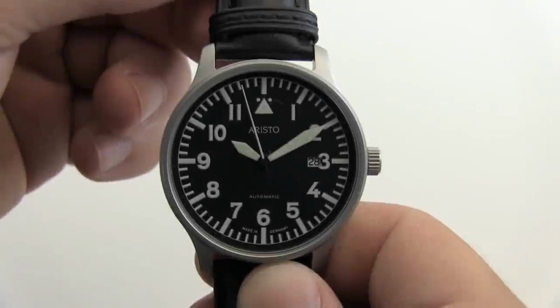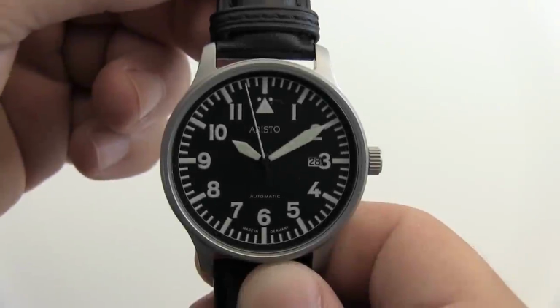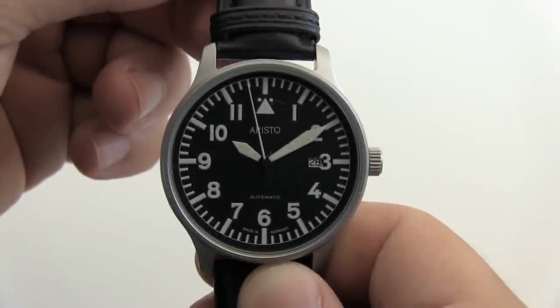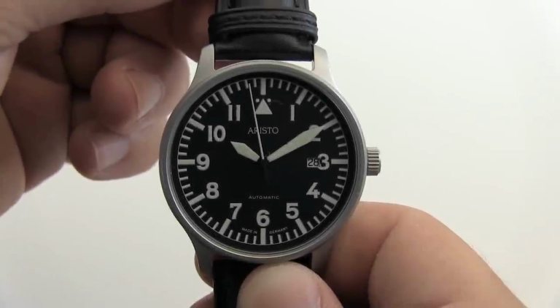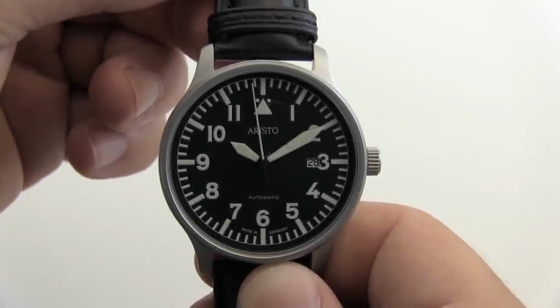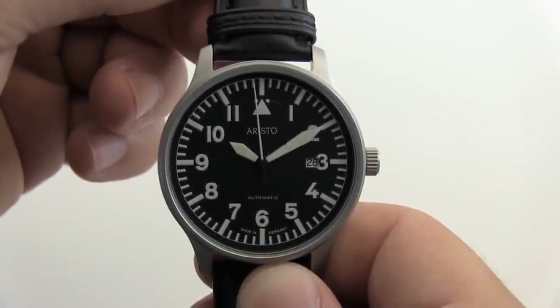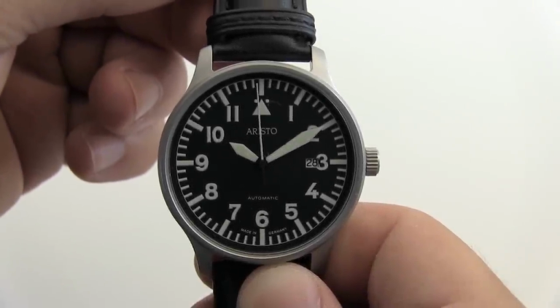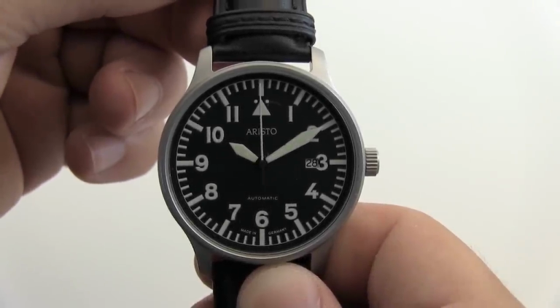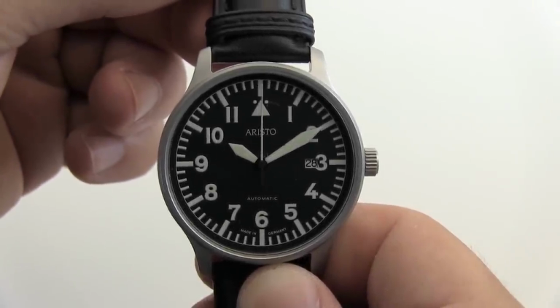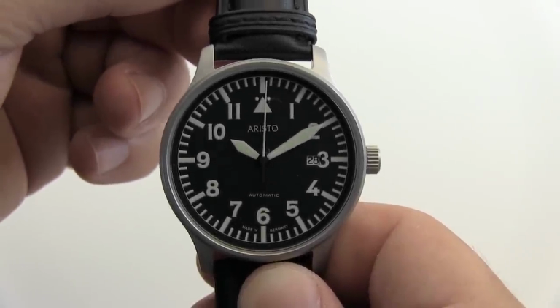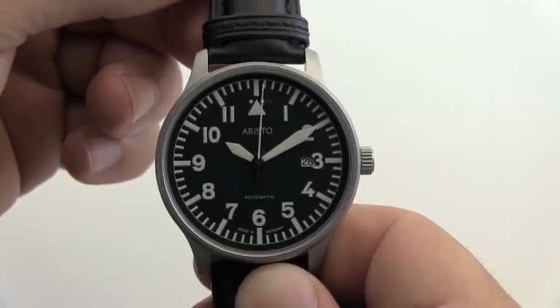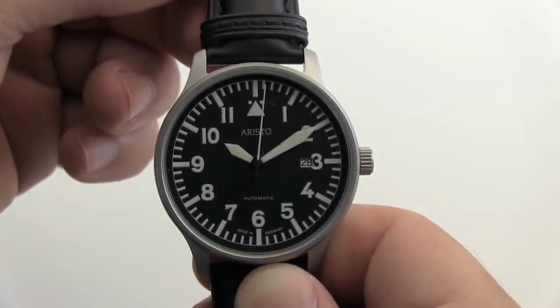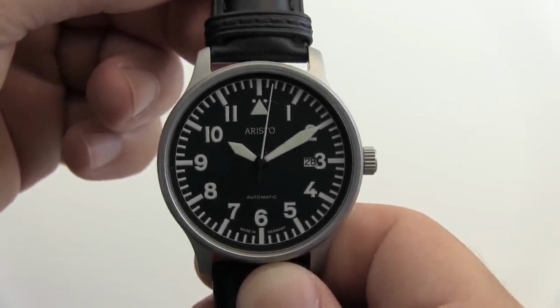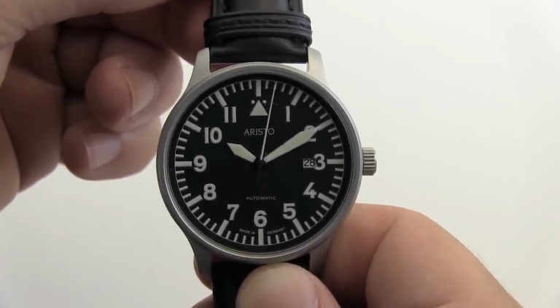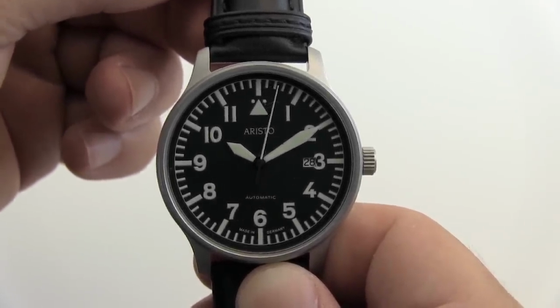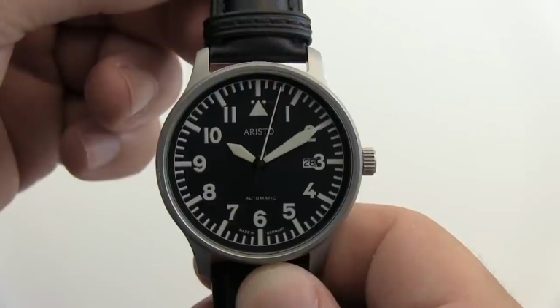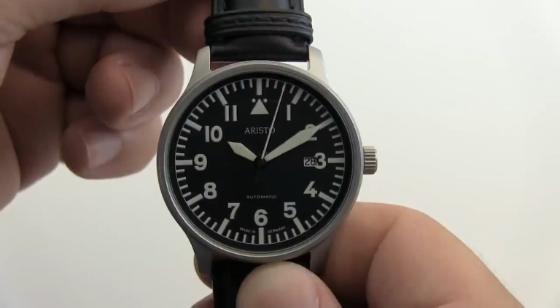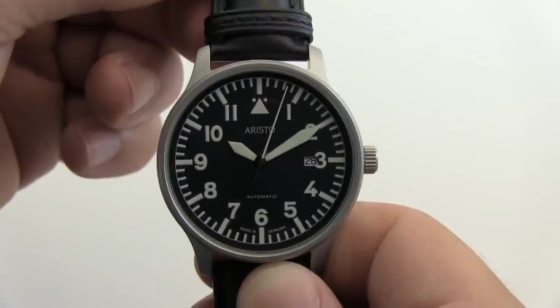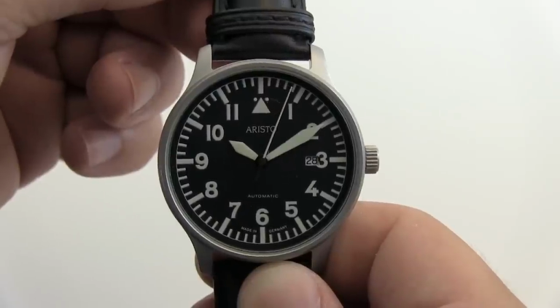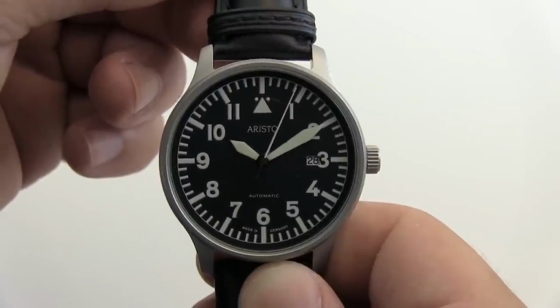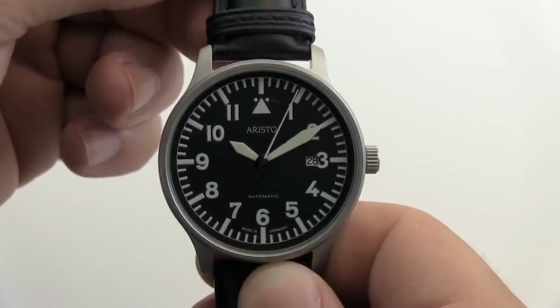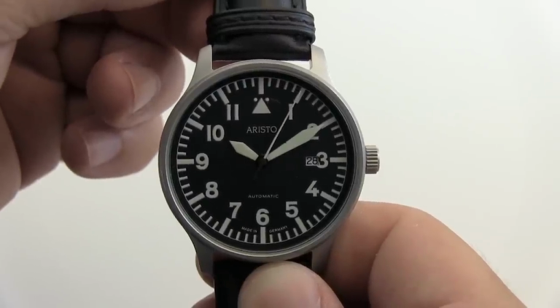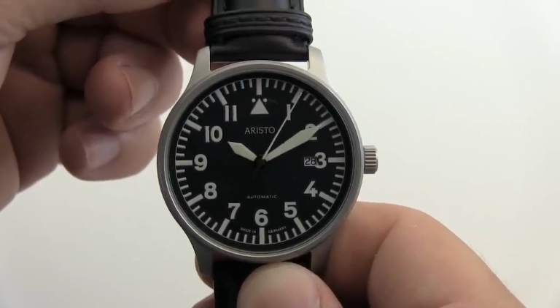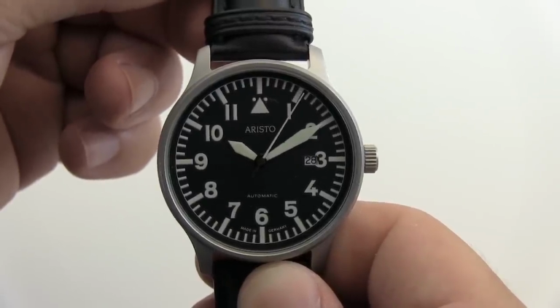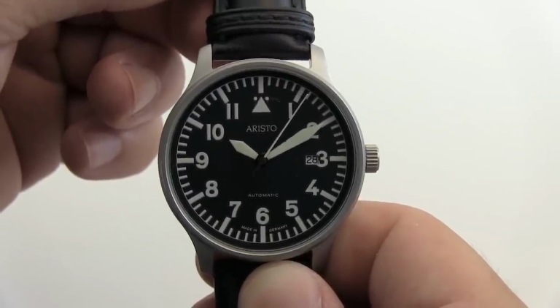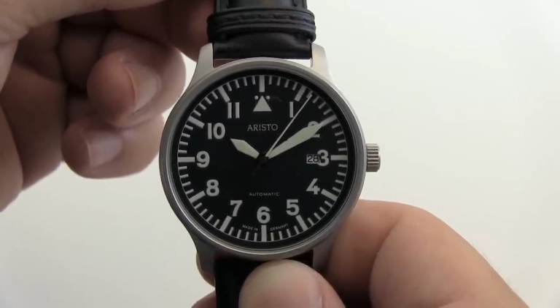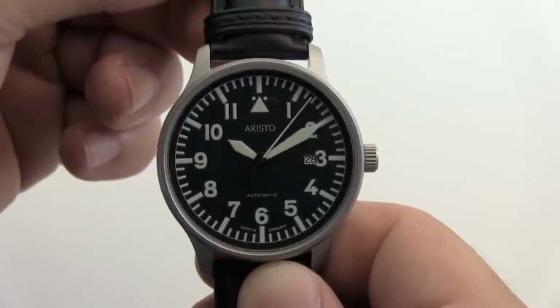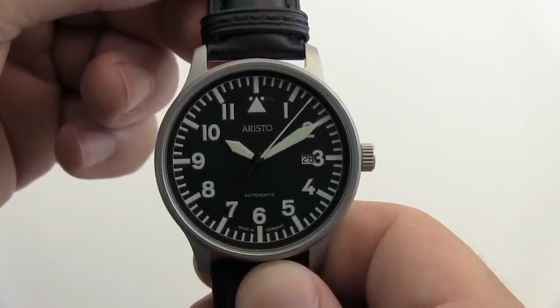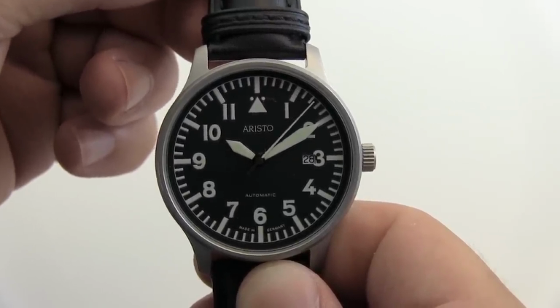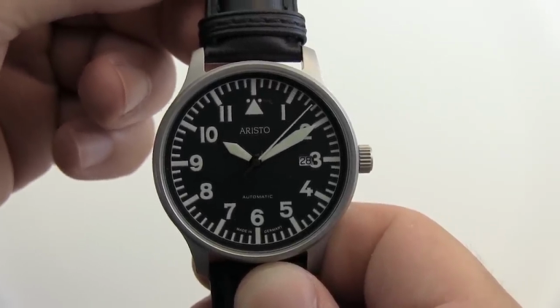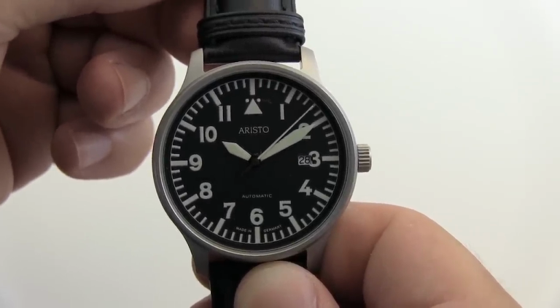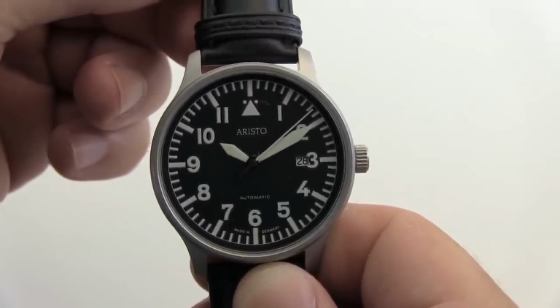How are you doing everyone, this is Dominic from longislandwatch.com. Today we're looking at the Aristo 3H114 42mm Aviator Swiss automatic watch.